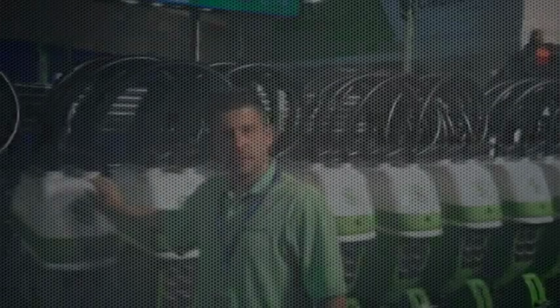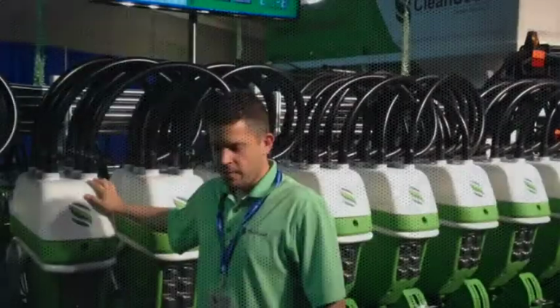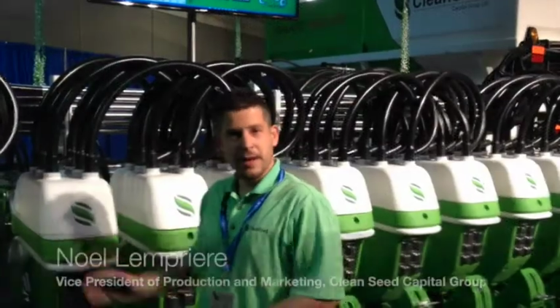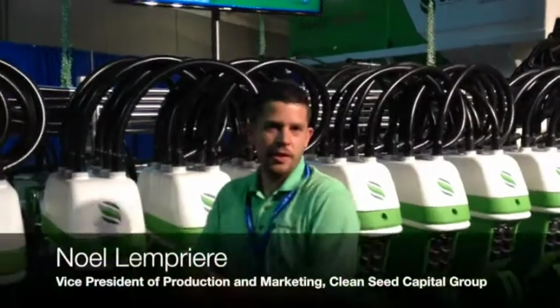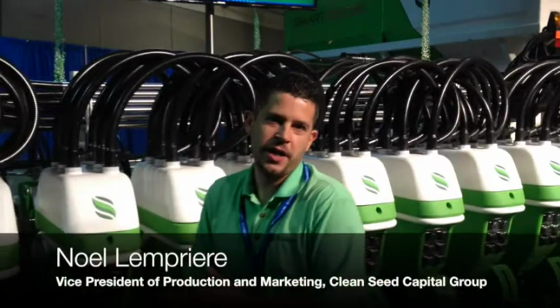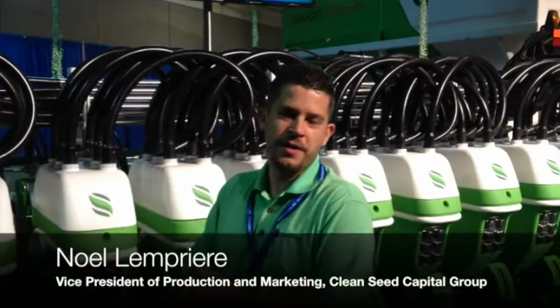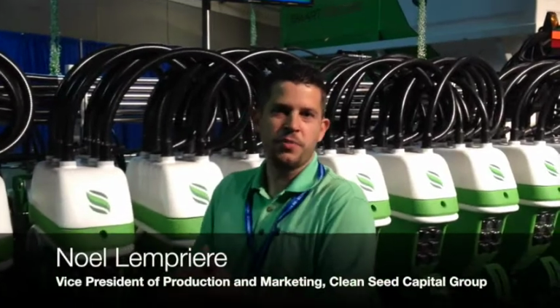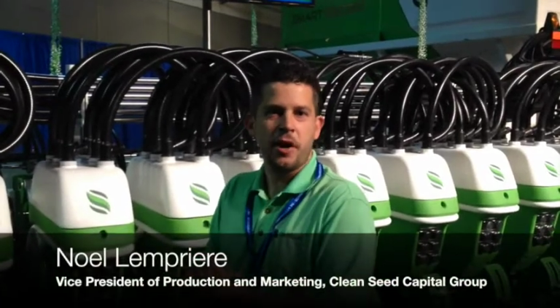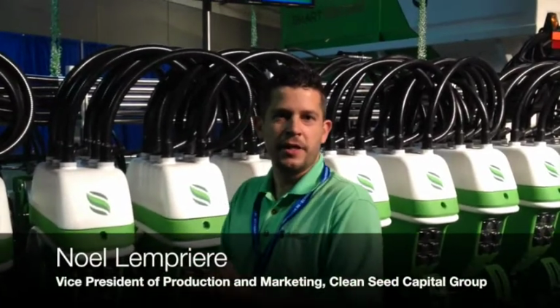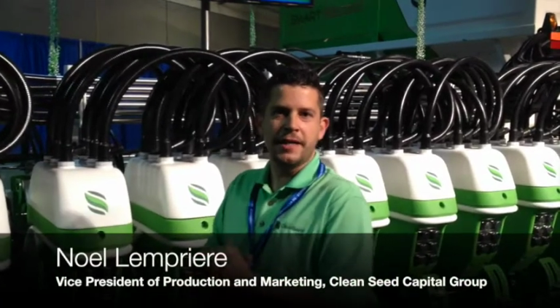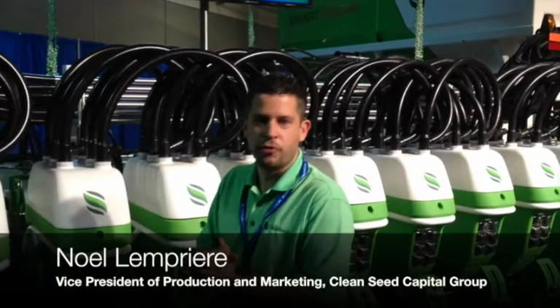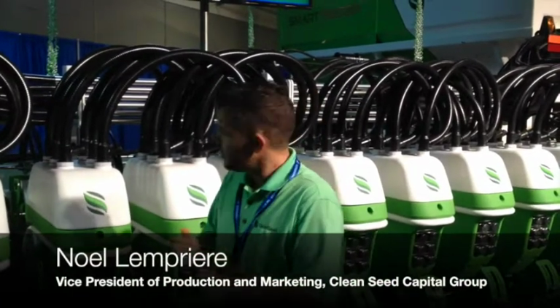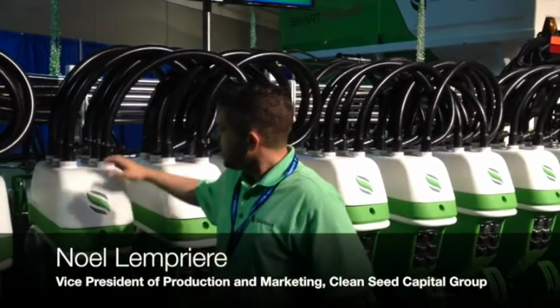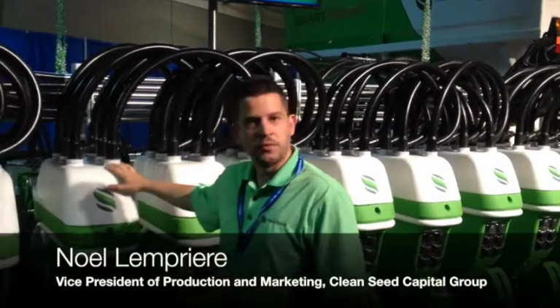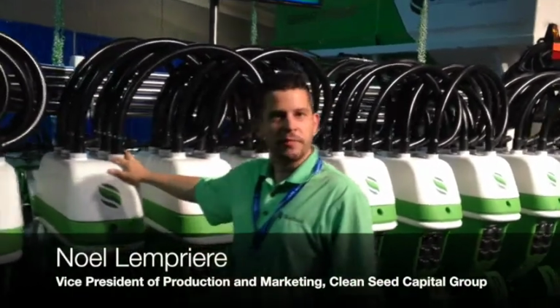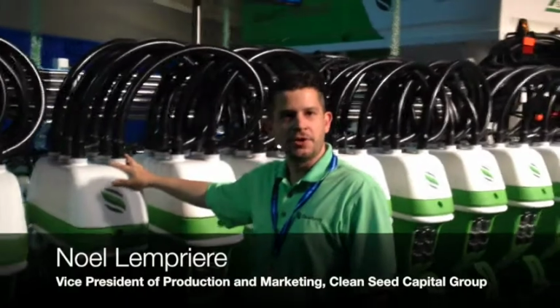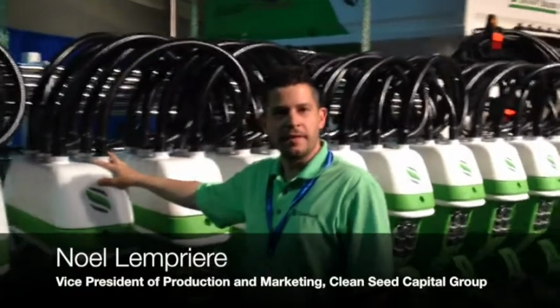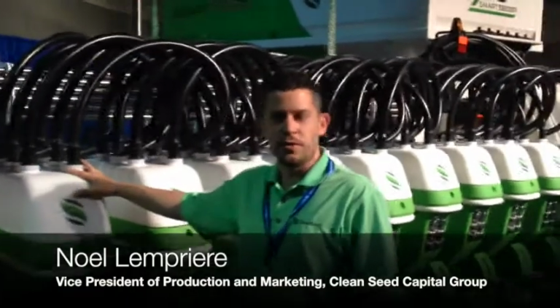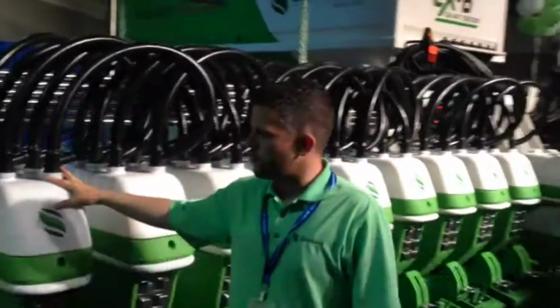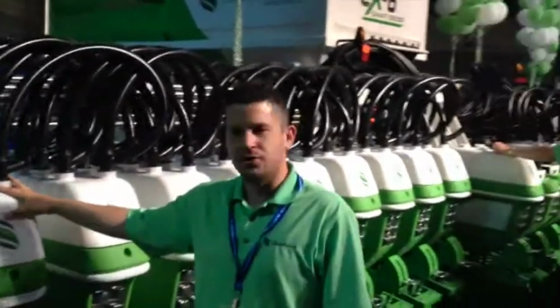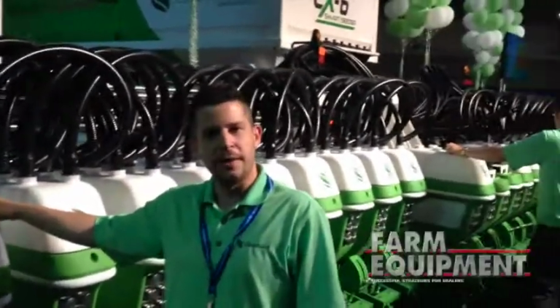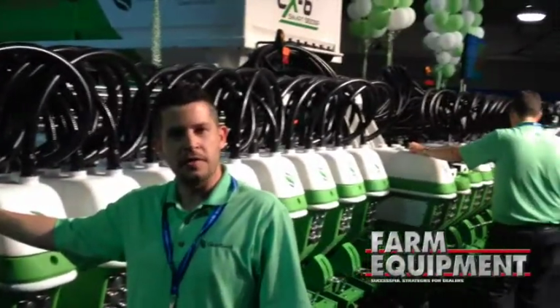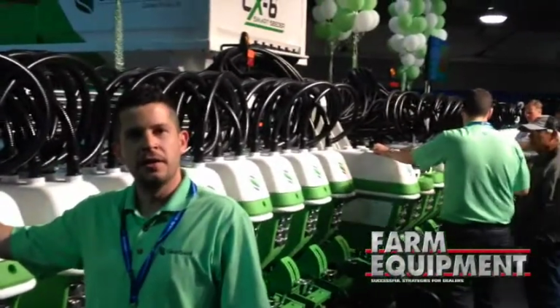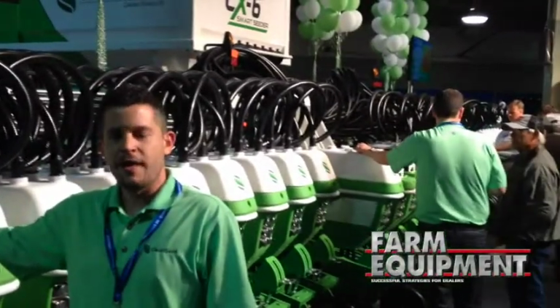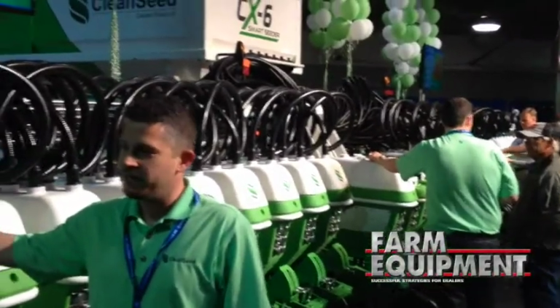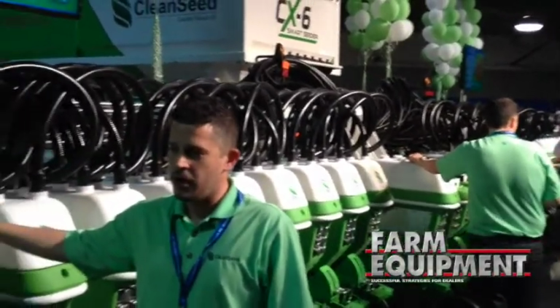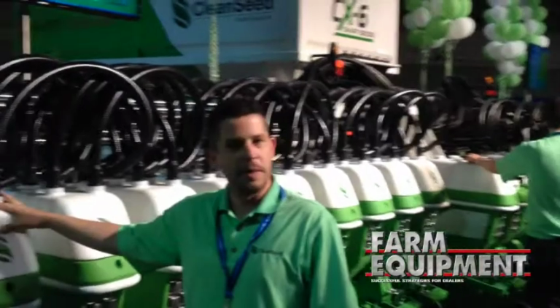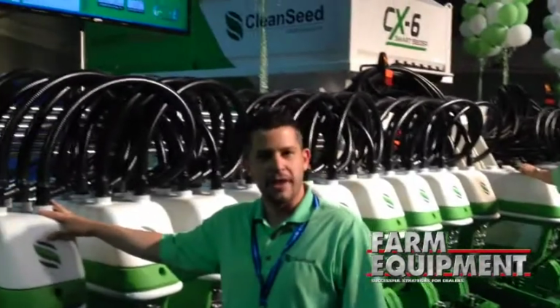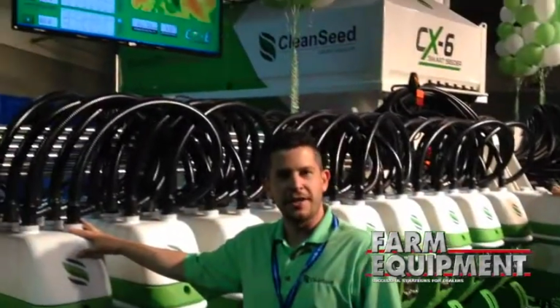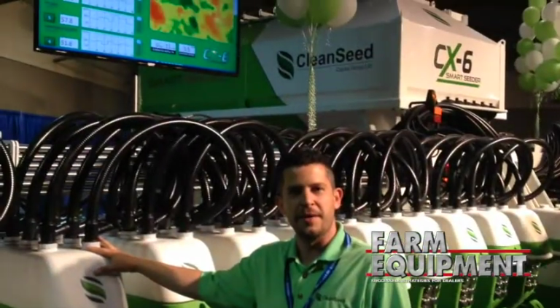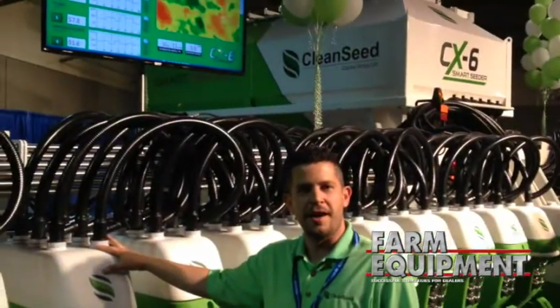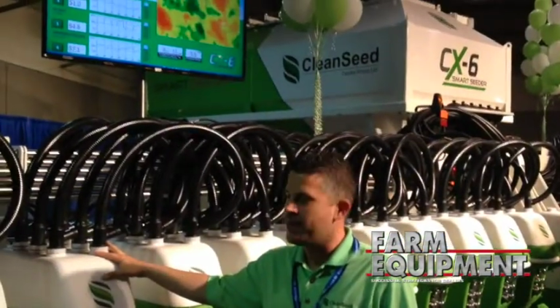Hello everybody, my name is Noel Lafriere. I'm the Vice President of Marketing for Clean Seed Capital Group. This week we've been demonstrating the world's first electronically metered Smart Seeder. We have a 60 foot model on display and the reaction here has been pretty amazing.